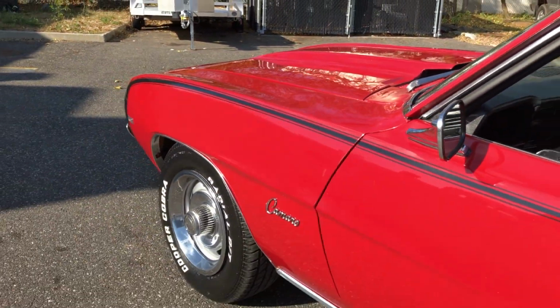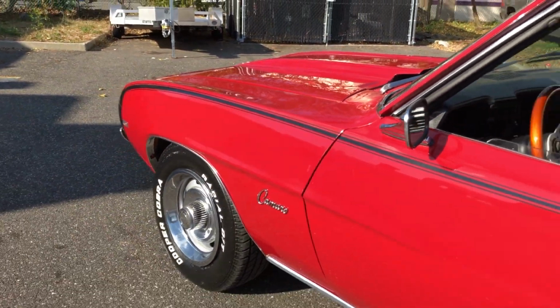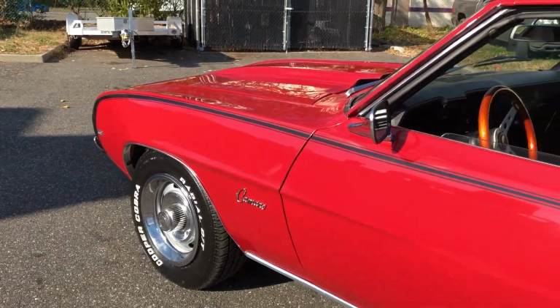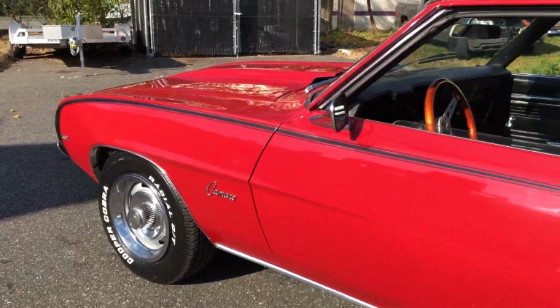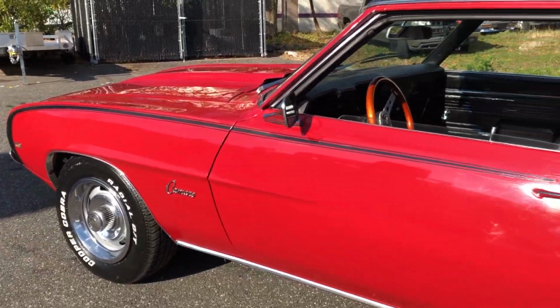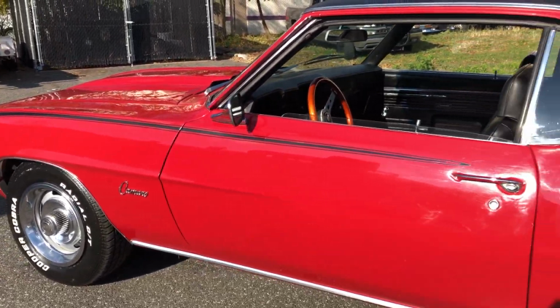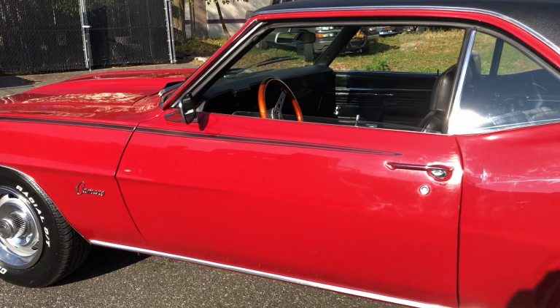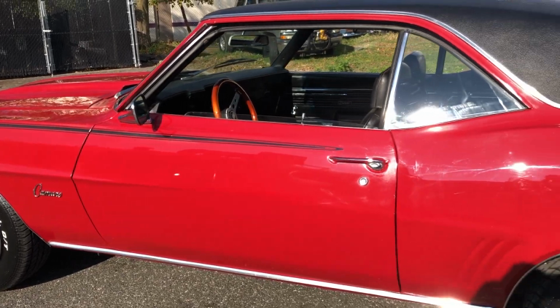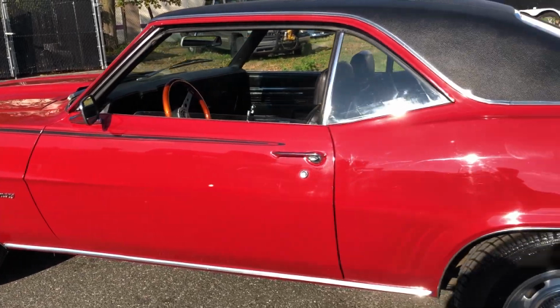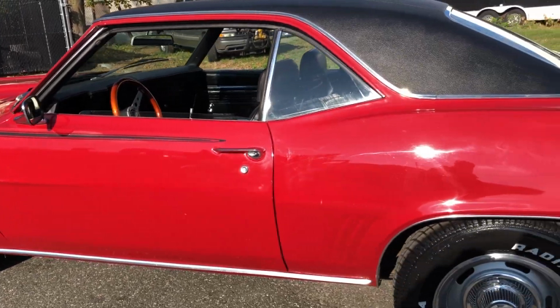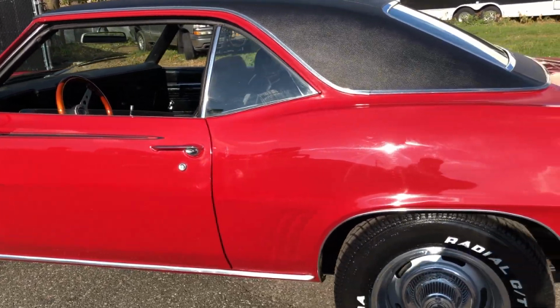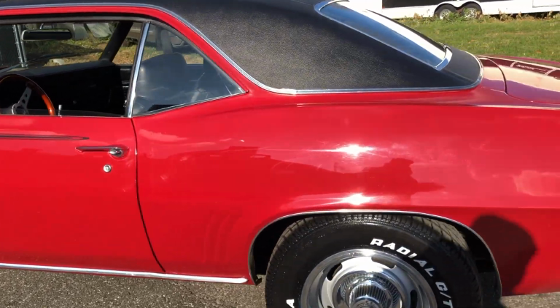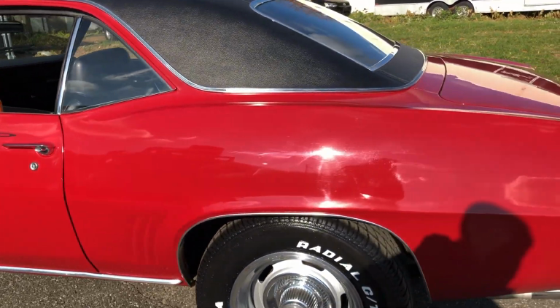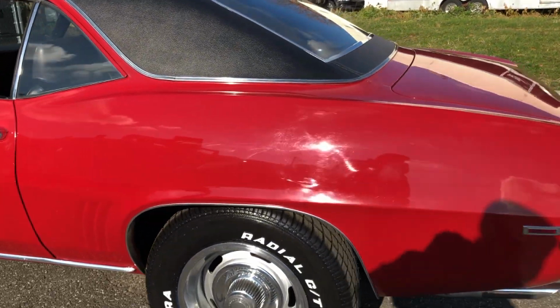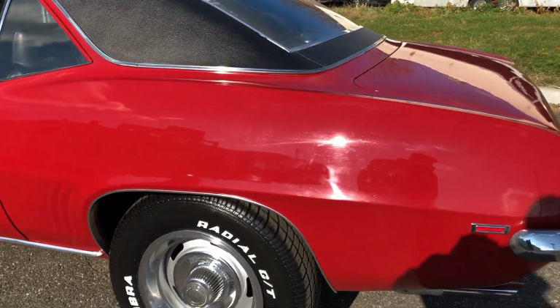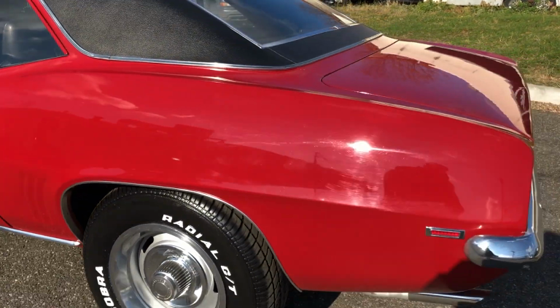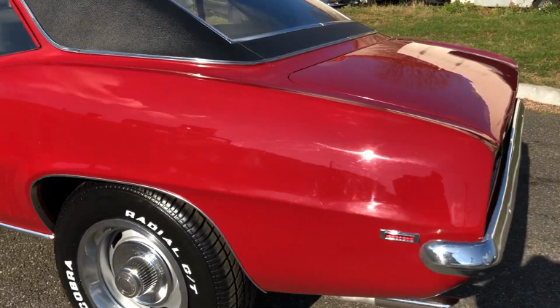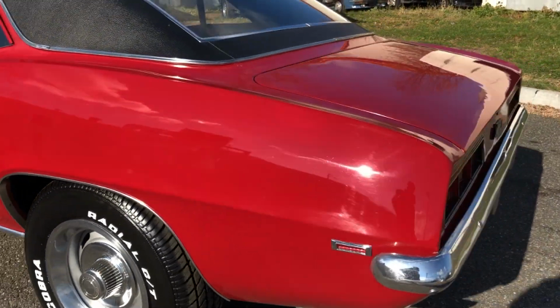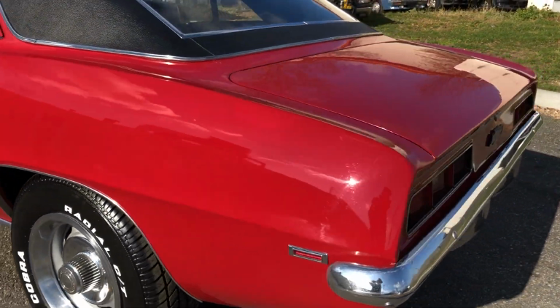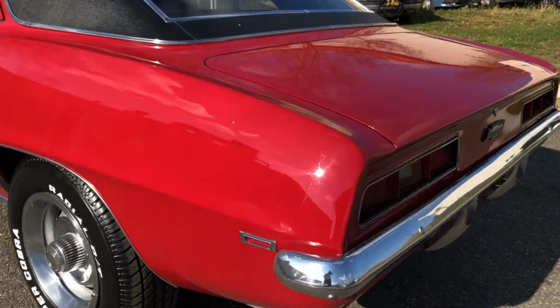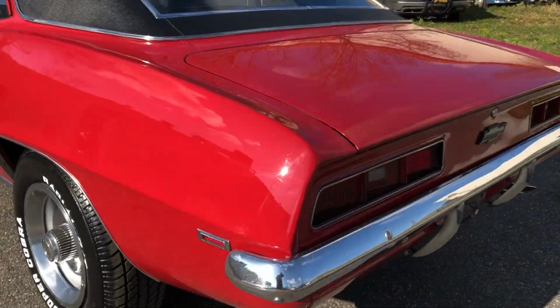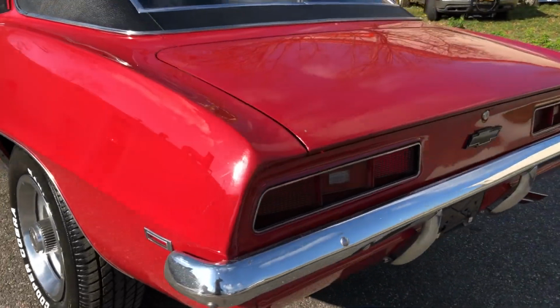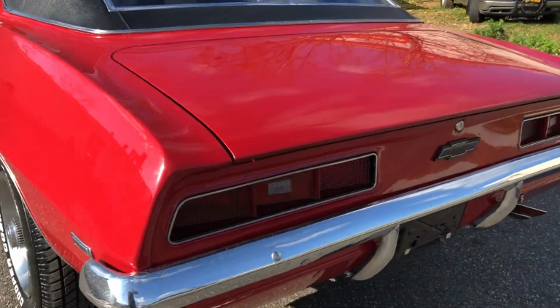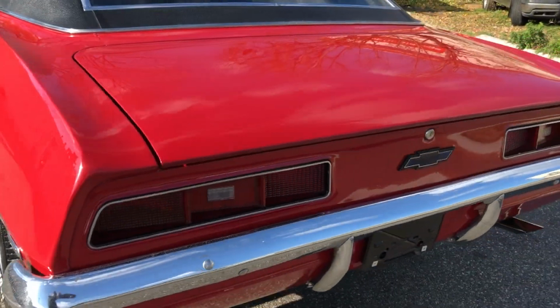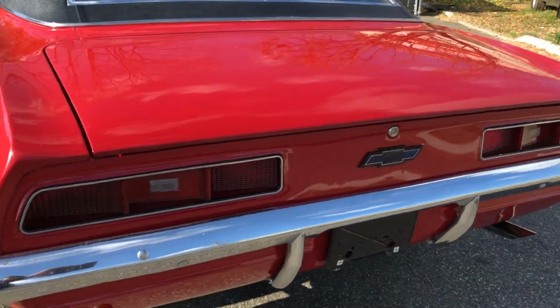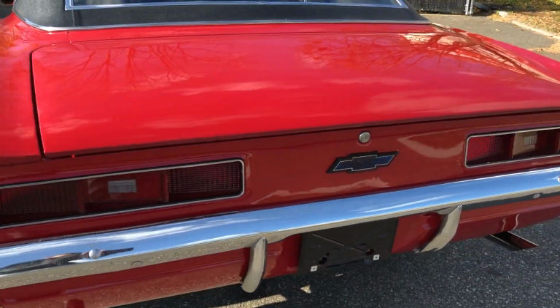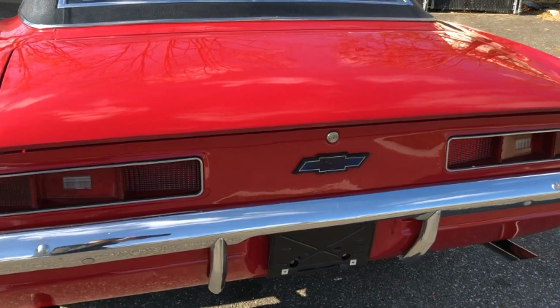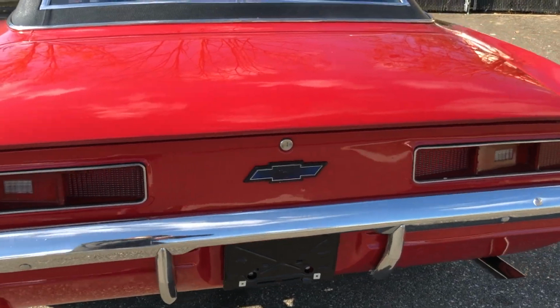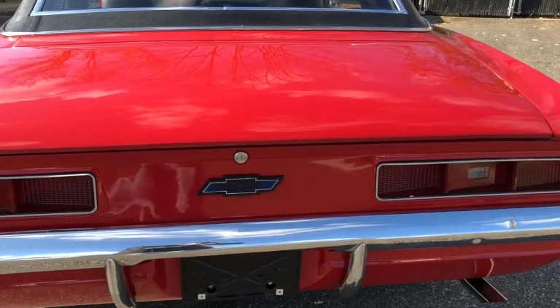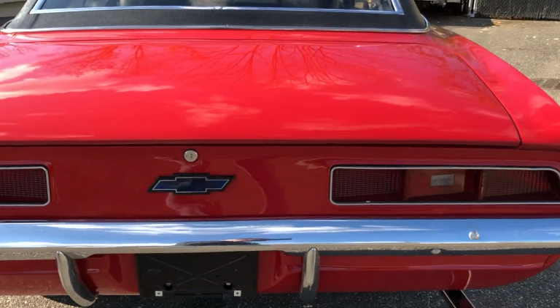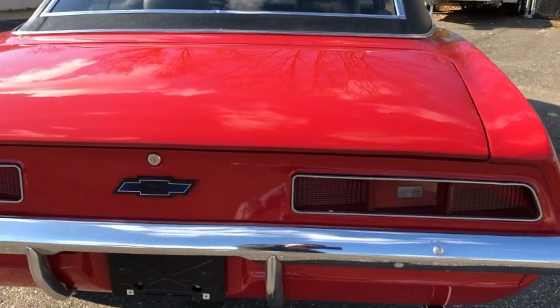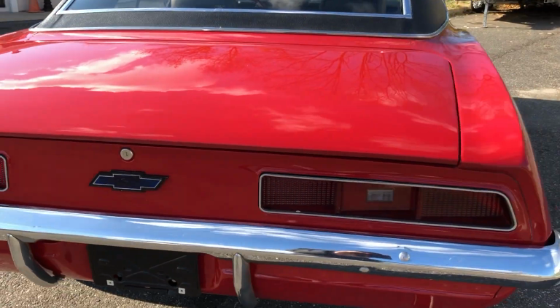Check us out at HollywoodMotorsUSA.com. Go find a nicer '69 Camaro for this money anyway.